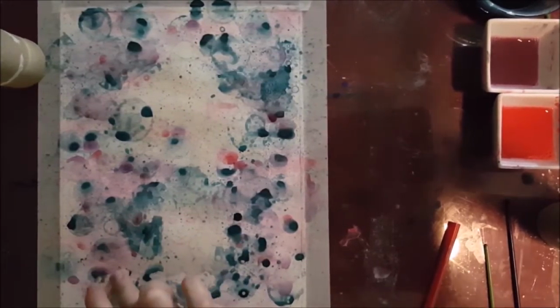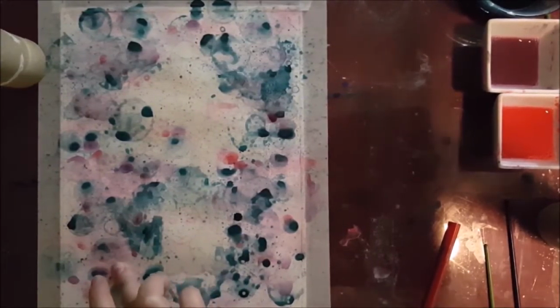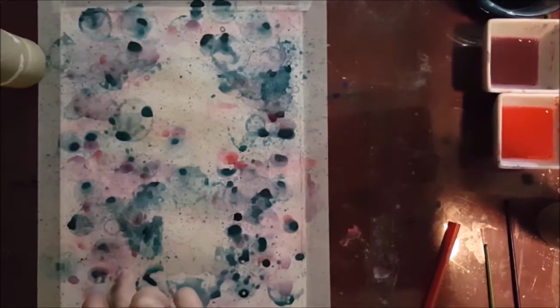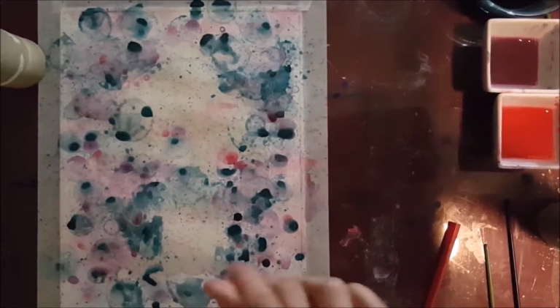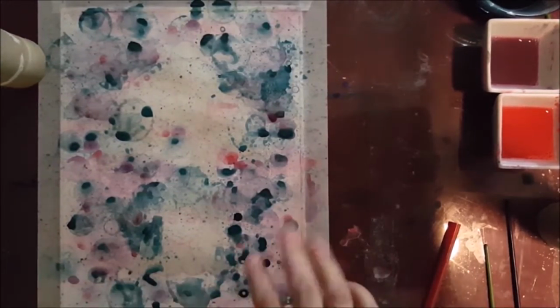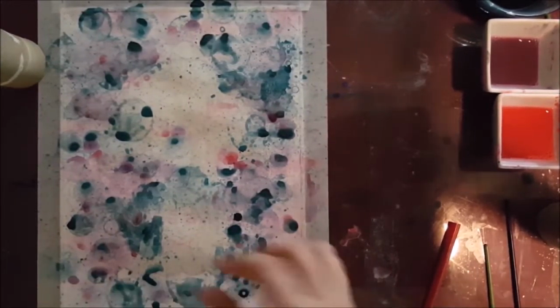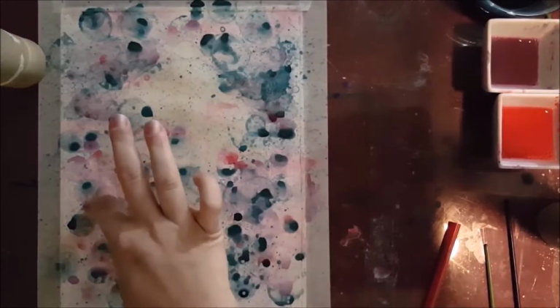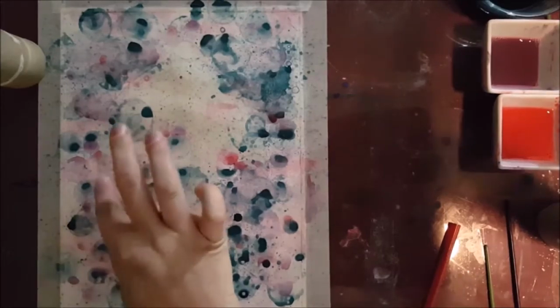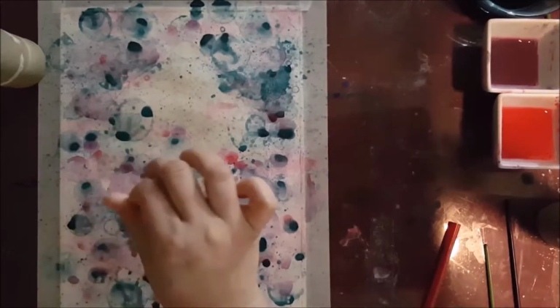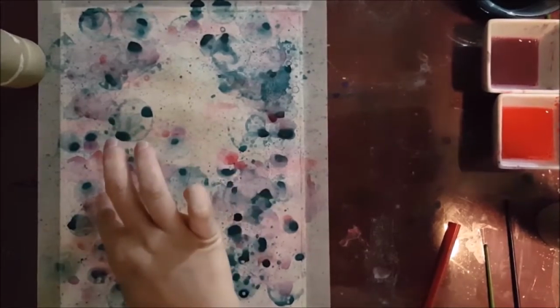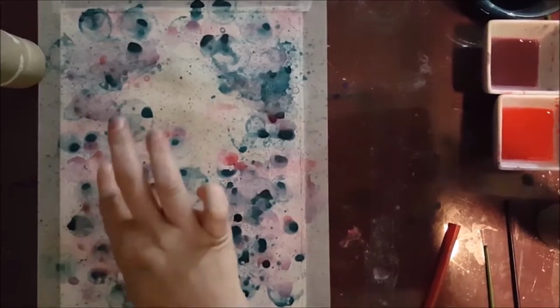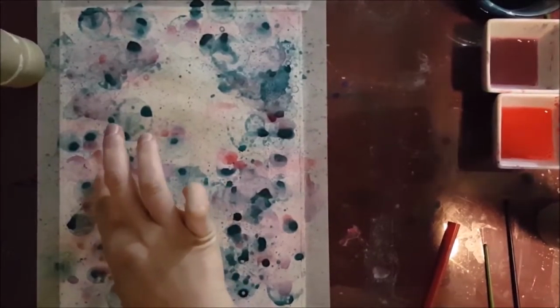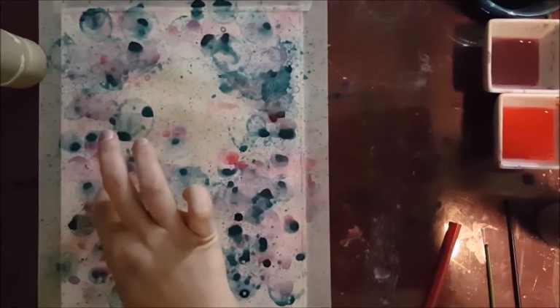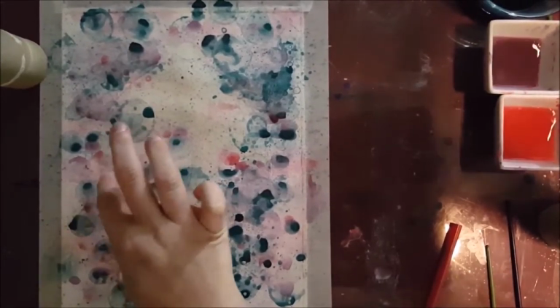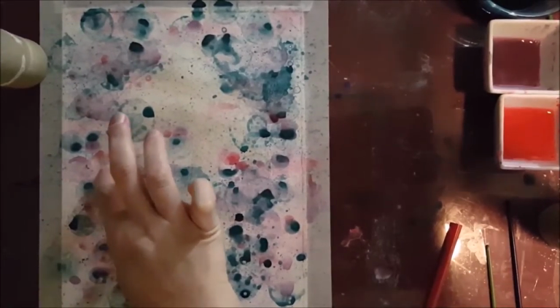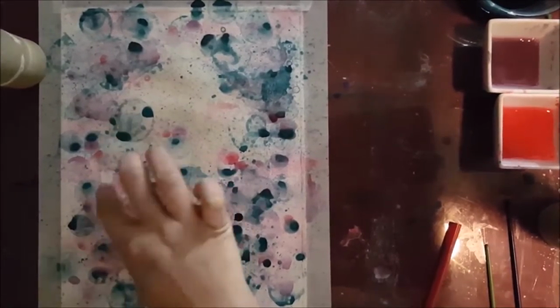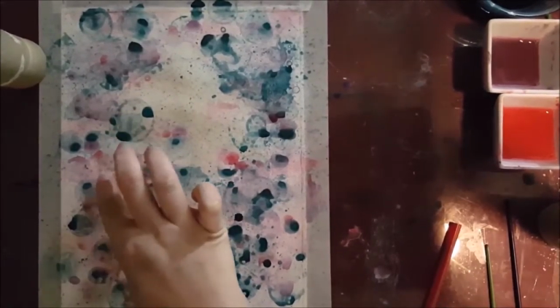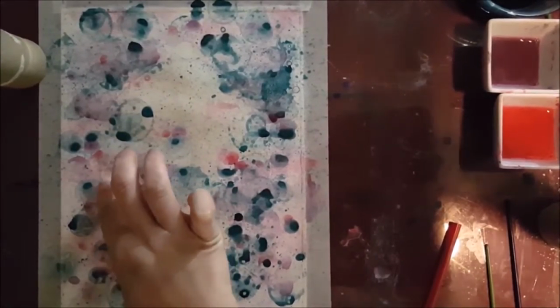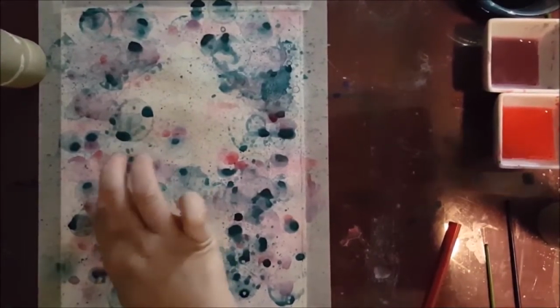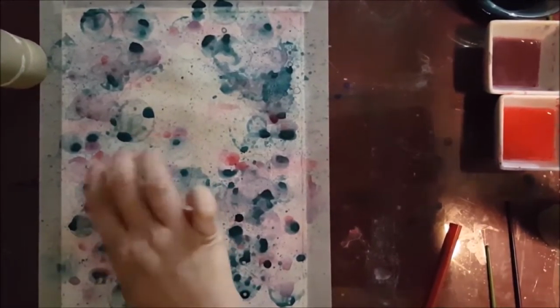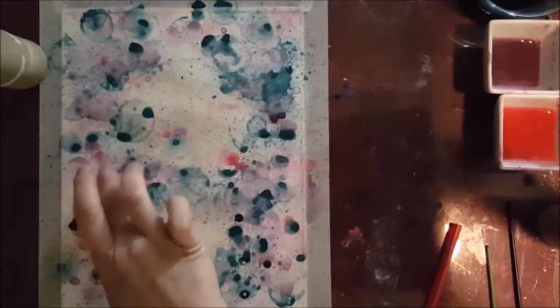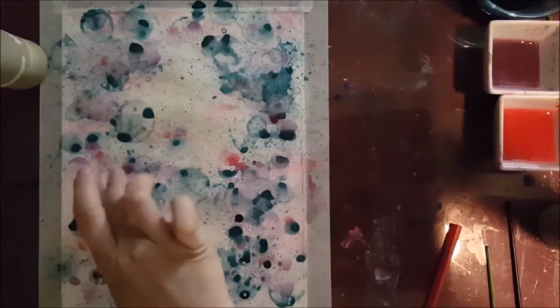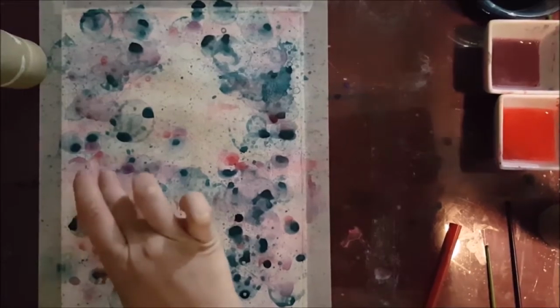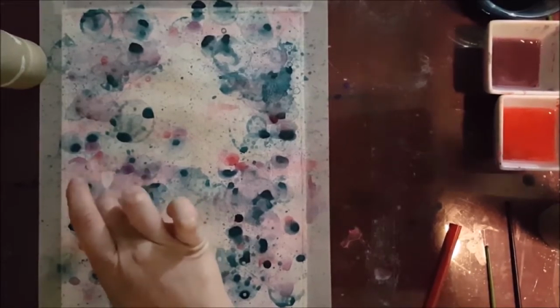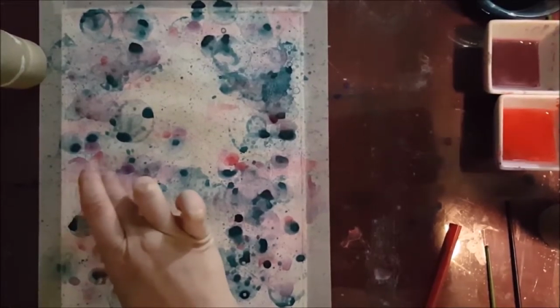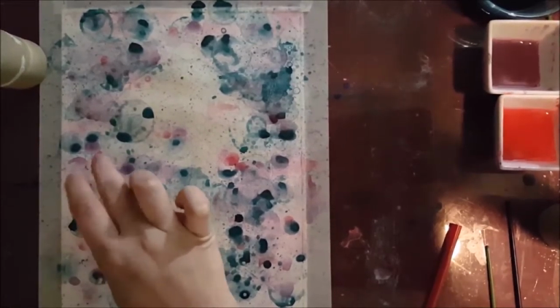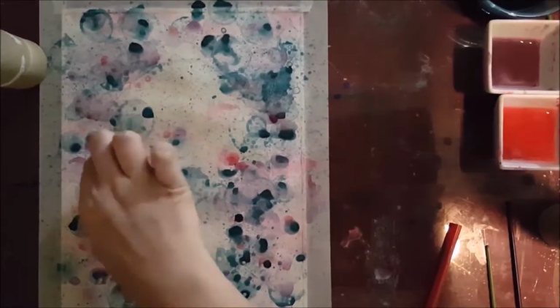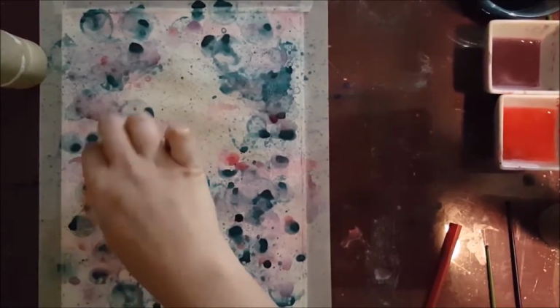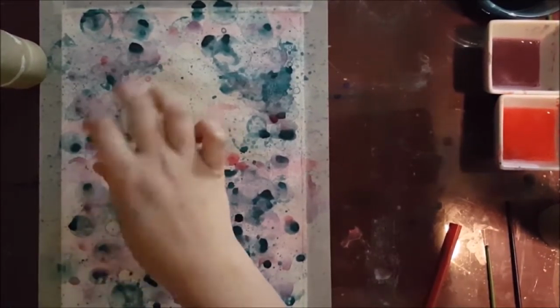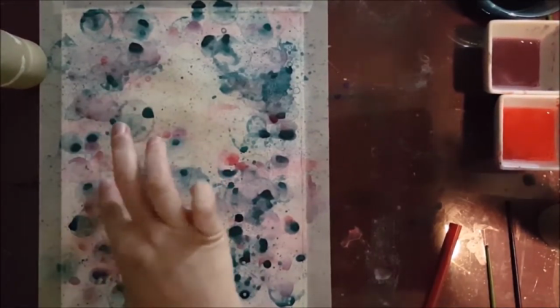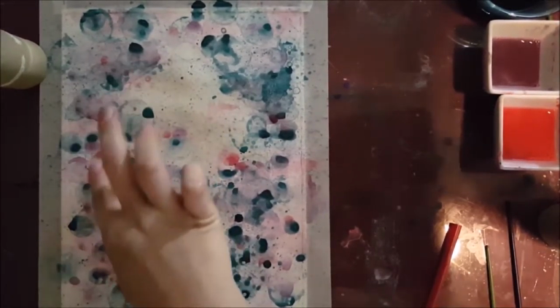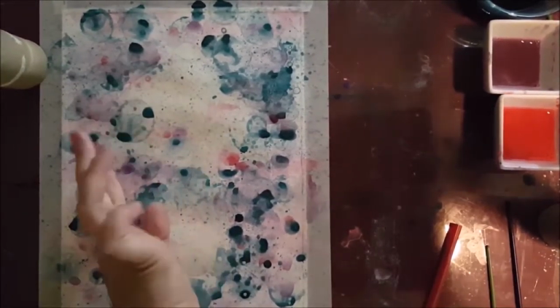Because there's a bit of dish soap in the paint, I find it very hard to grab onto the latex. As you can see there, I'm basically pushing off the paint from the latex to catch that corner.